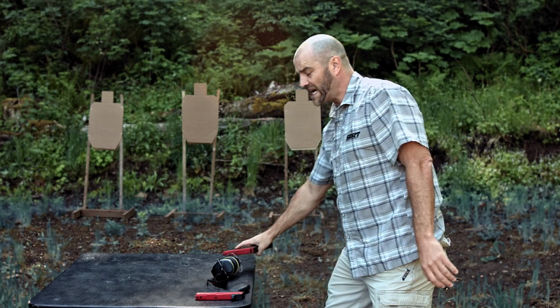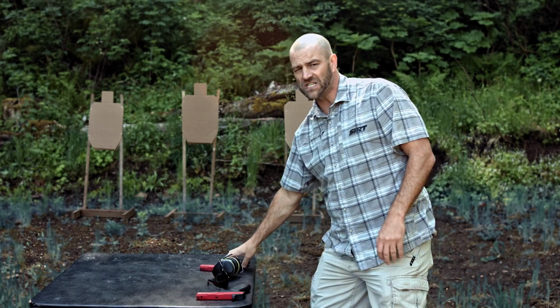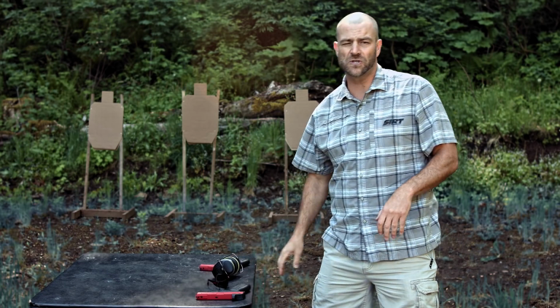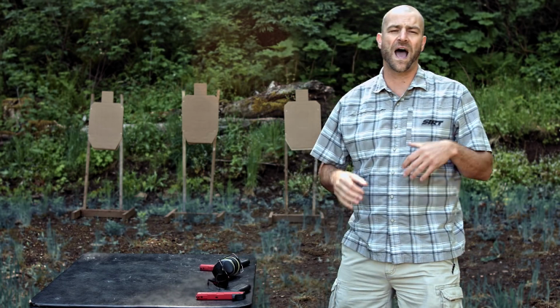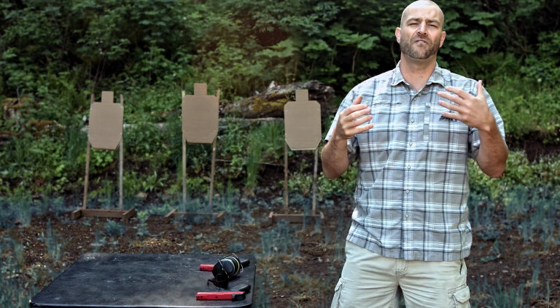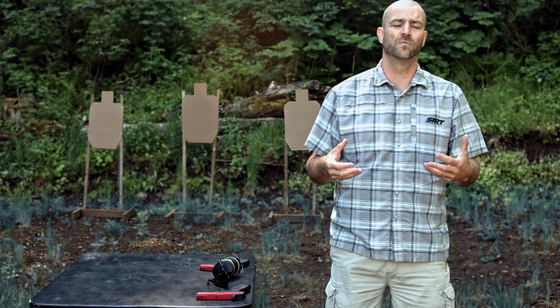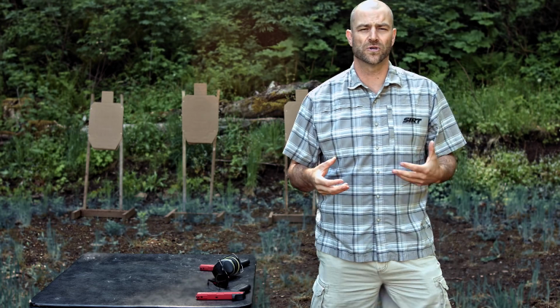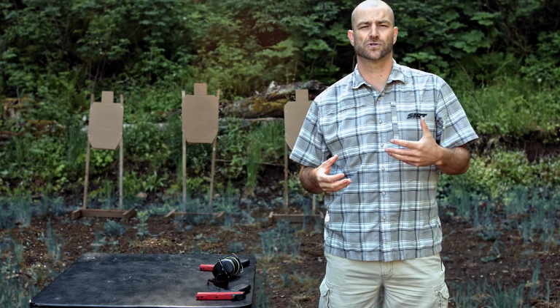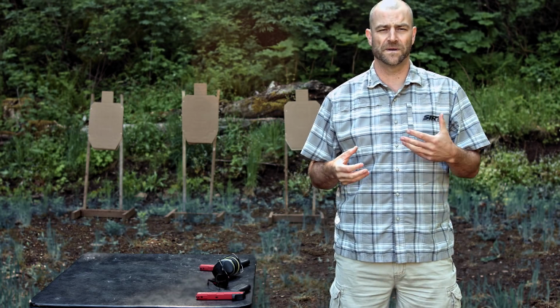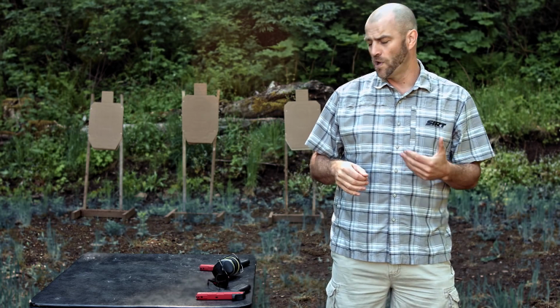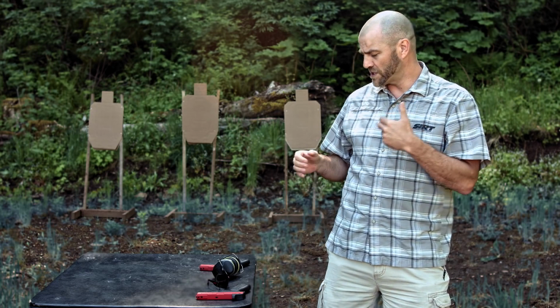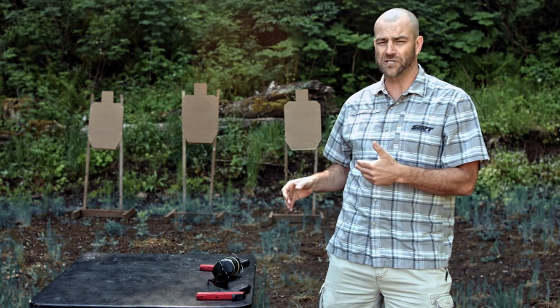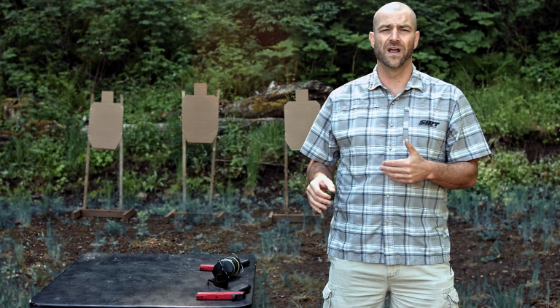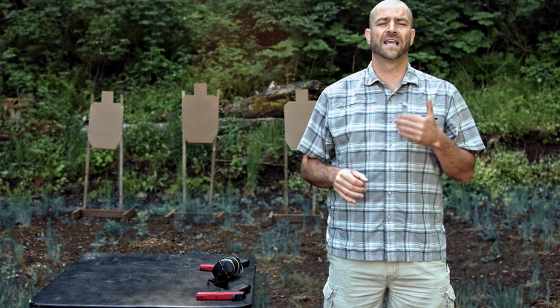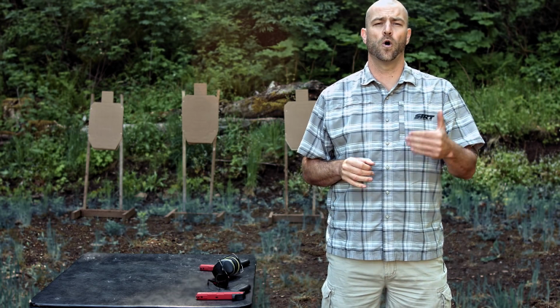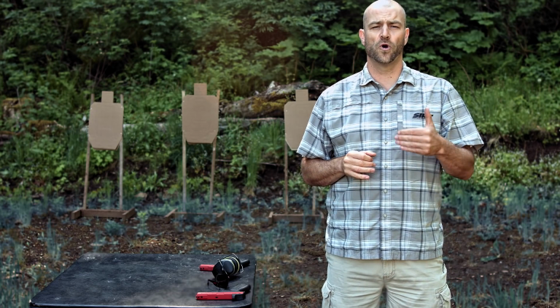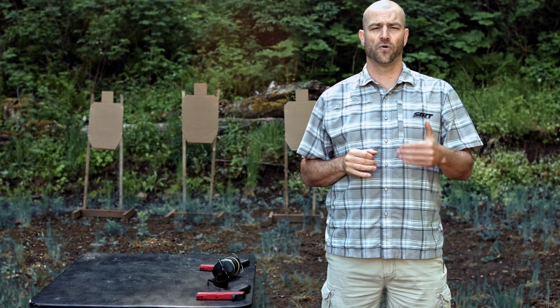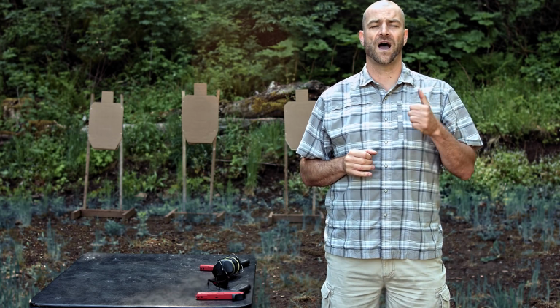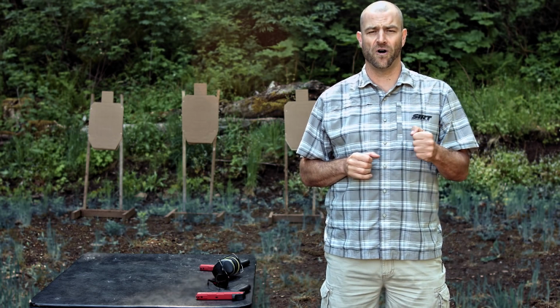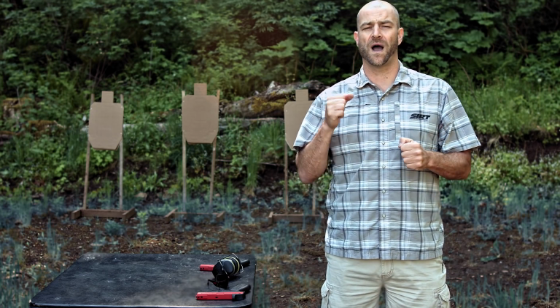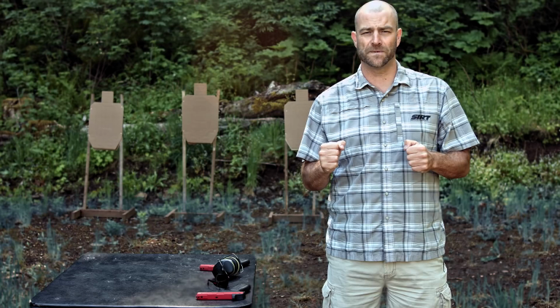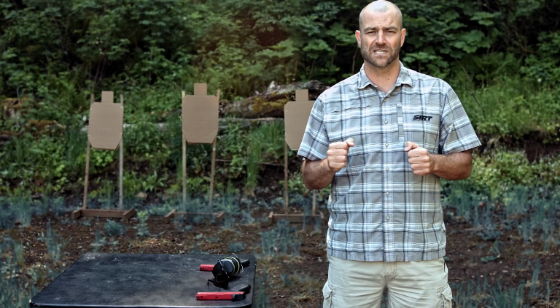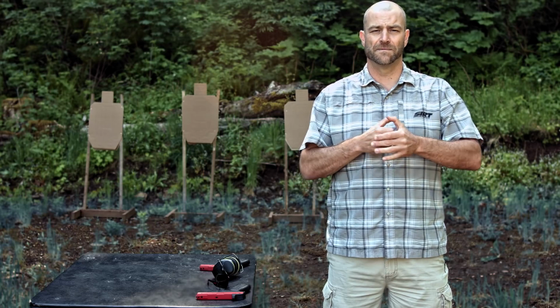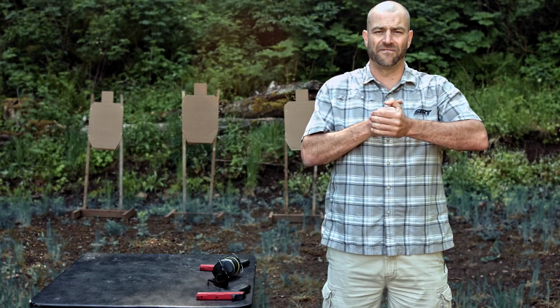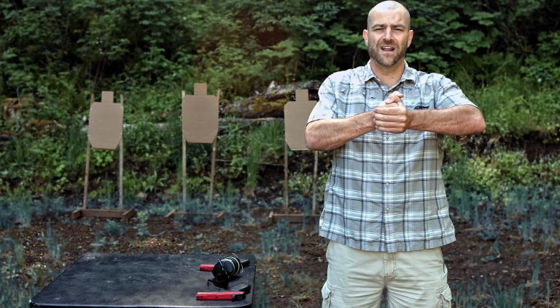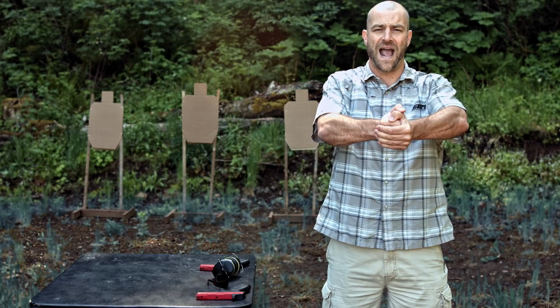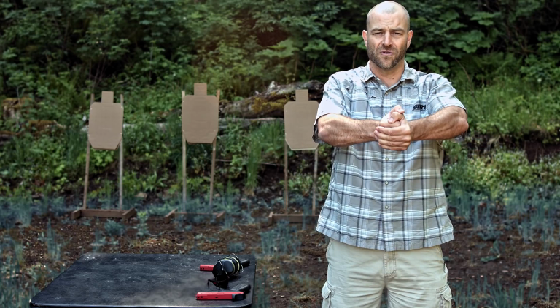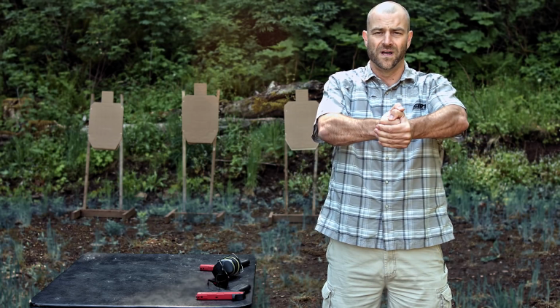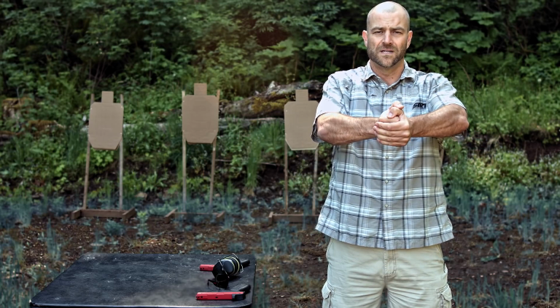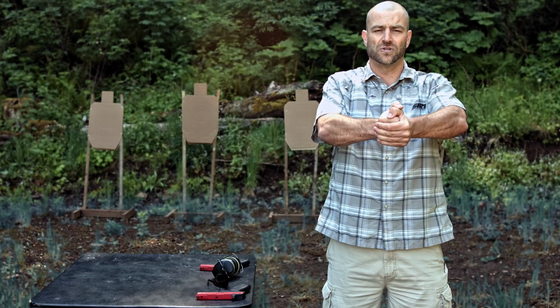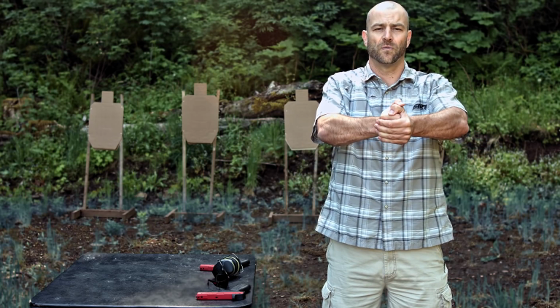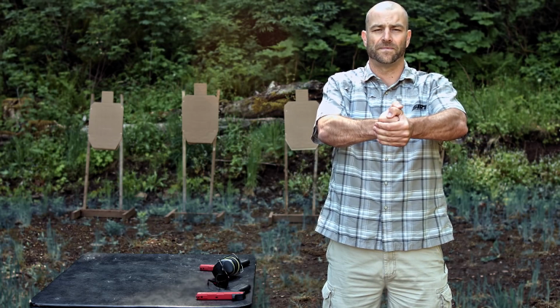When you present with live fire sights, you have to bring the gun higher to get the sight picture aligned with your eyes. This is something we train at high volume with the CERT training pistol to make it very natural to shoot with an optic.